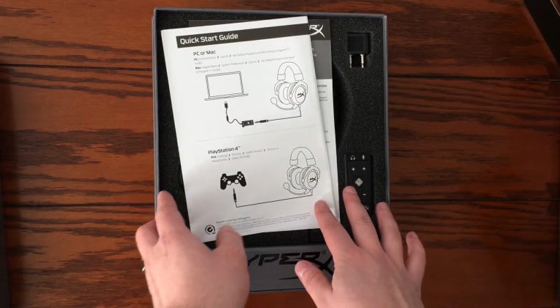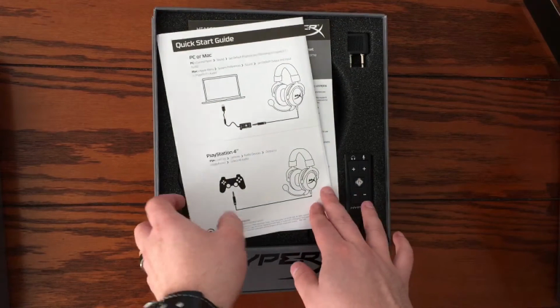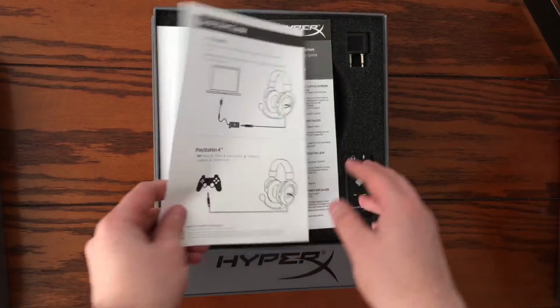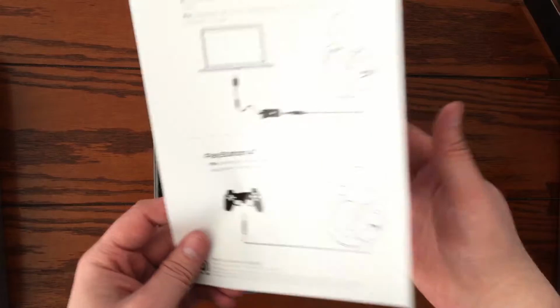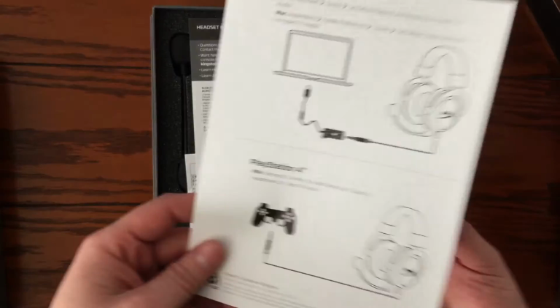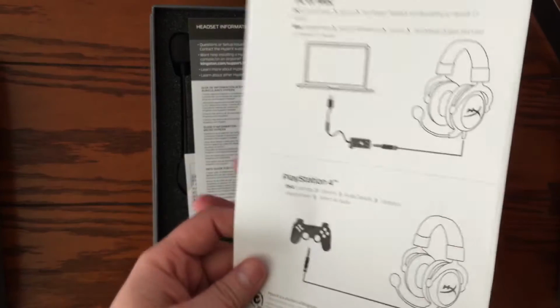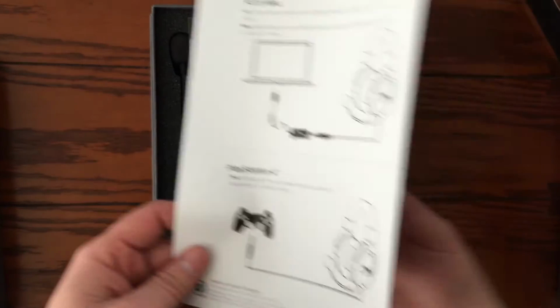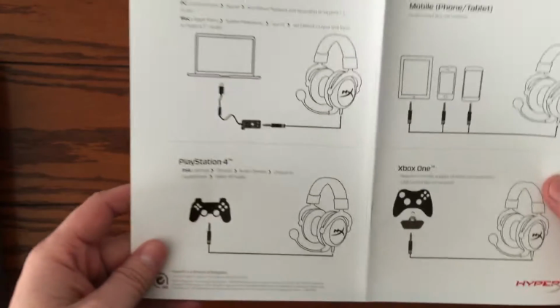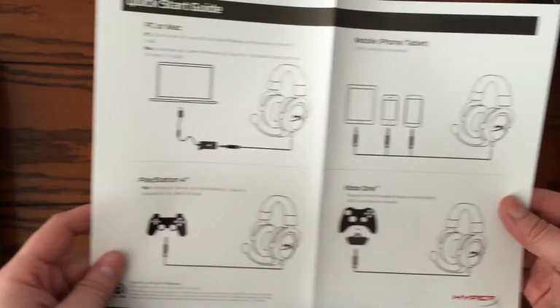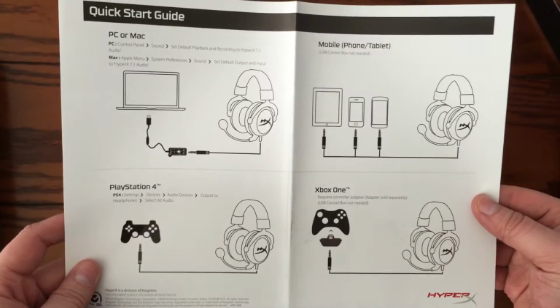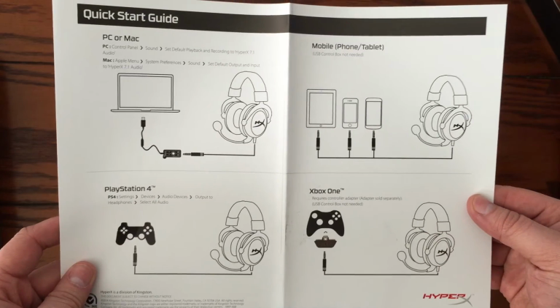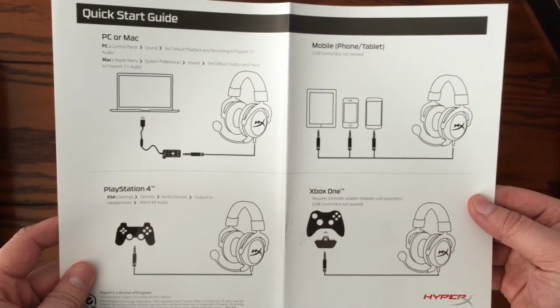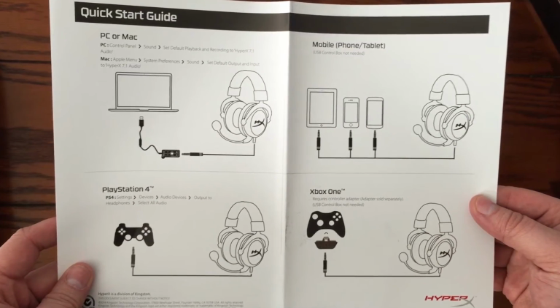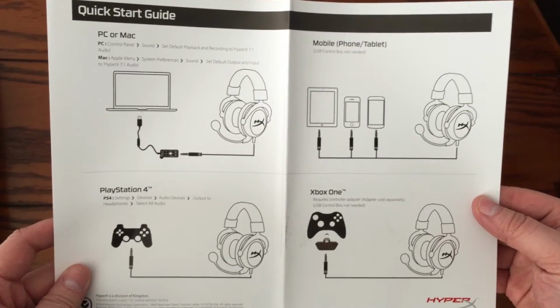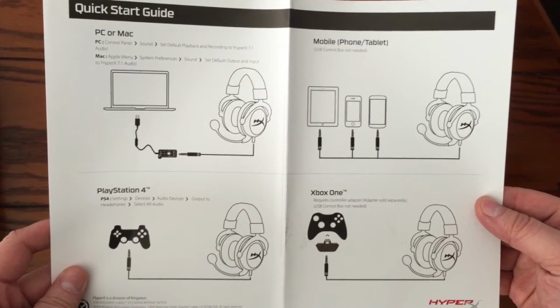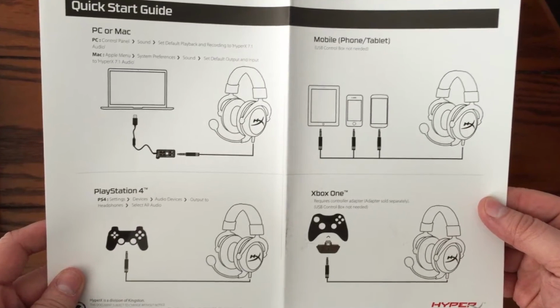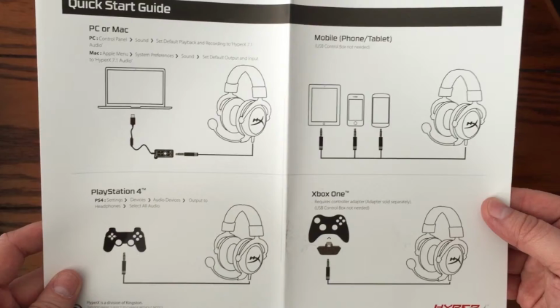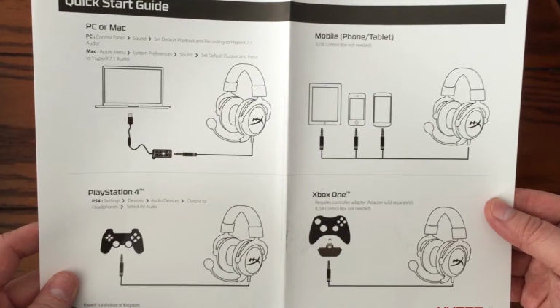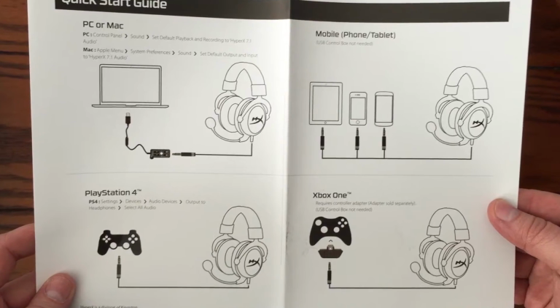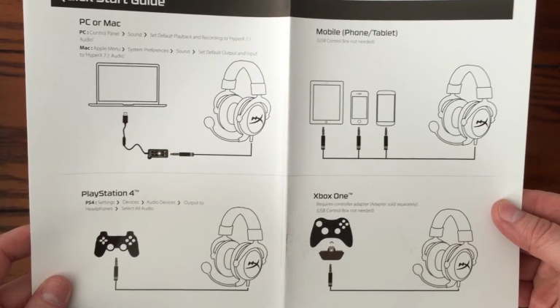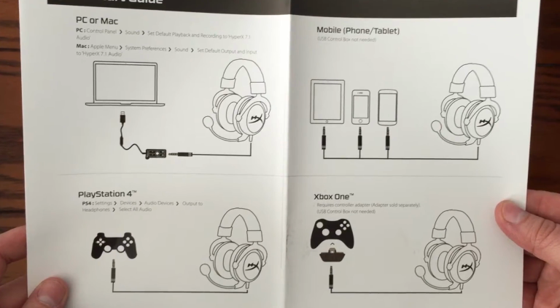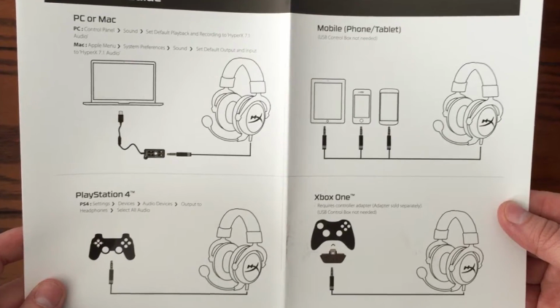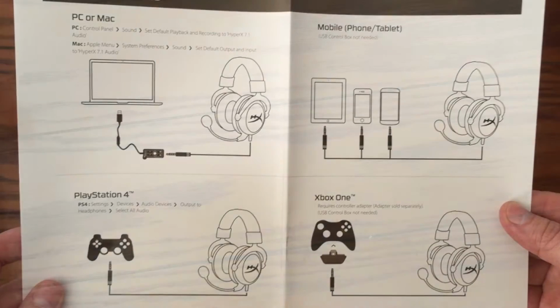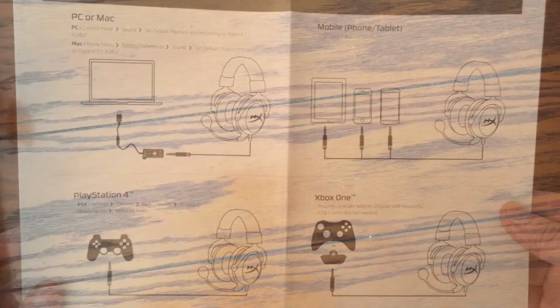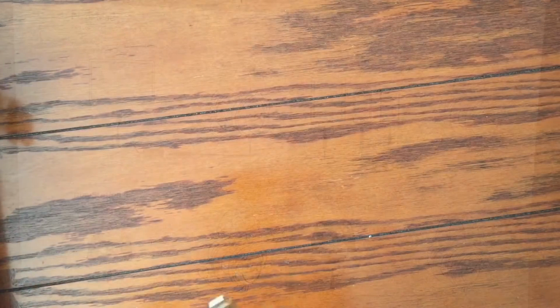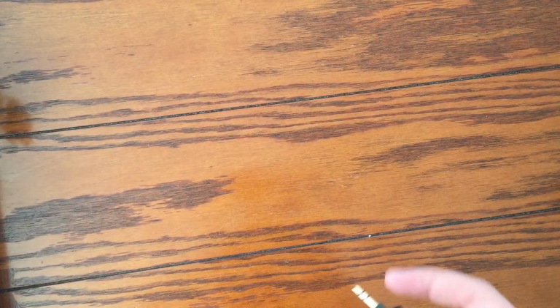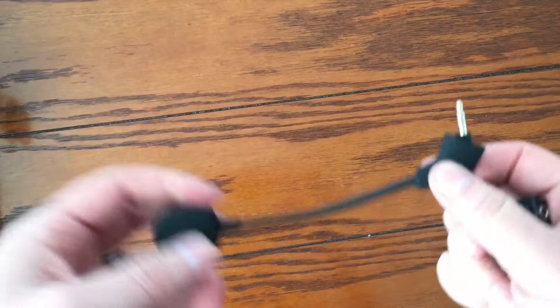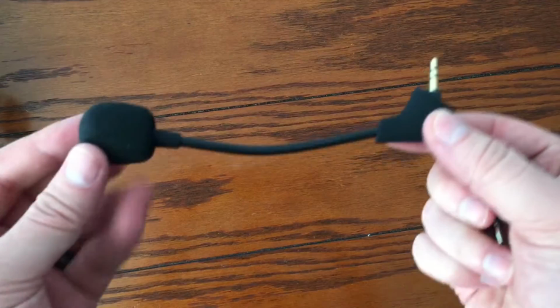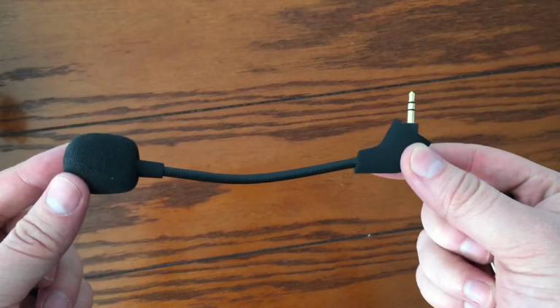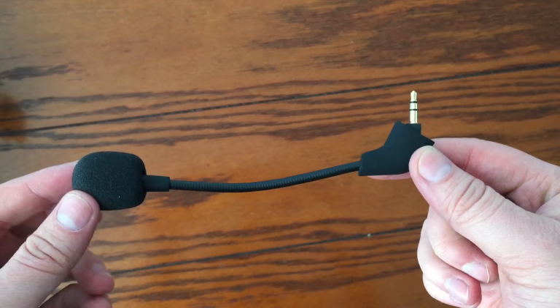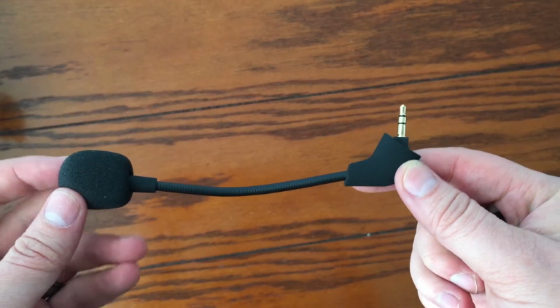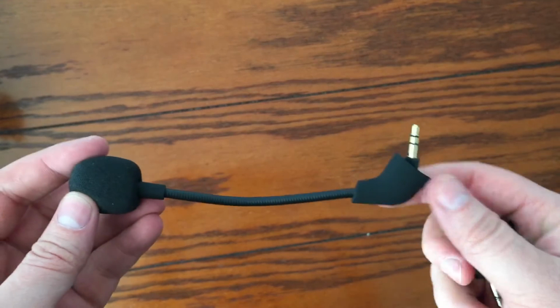we find instructions on how to make the headset work on your PC, your Mac, your Xbox One, and for me especially the PS4. It's really simple, which is nice — it's simply just a plug-and-play feature, which is awesome.